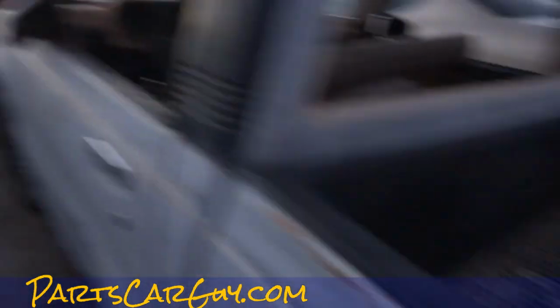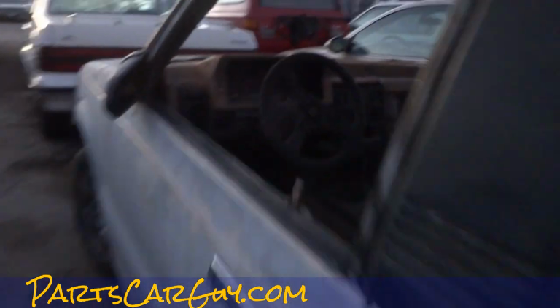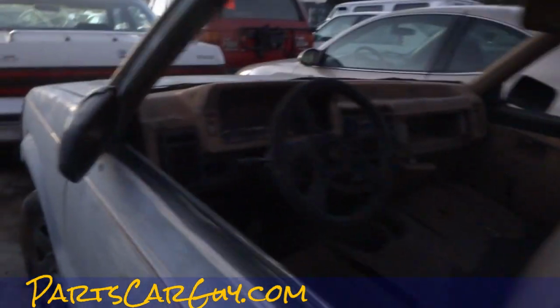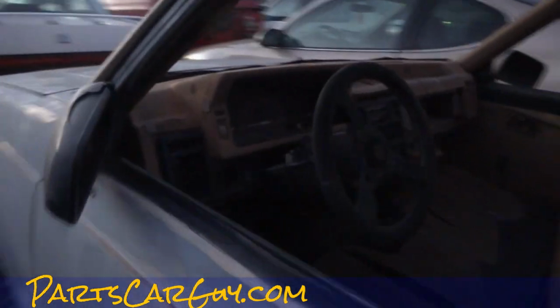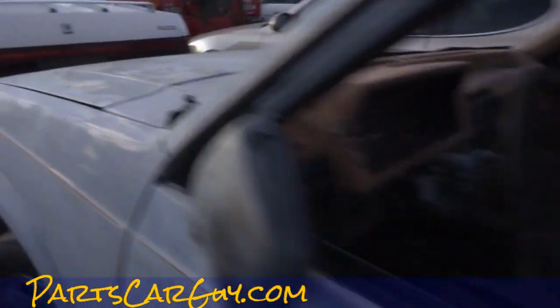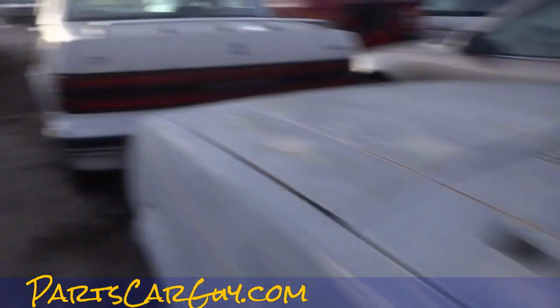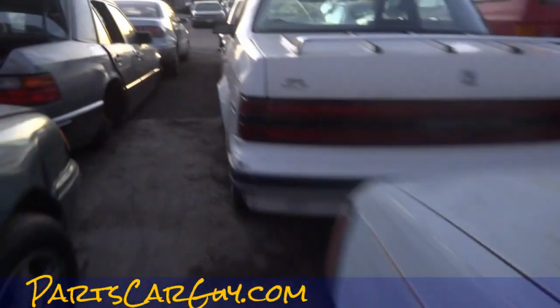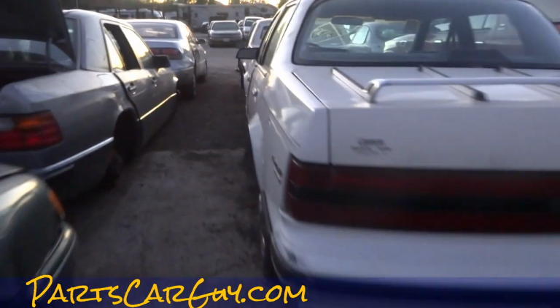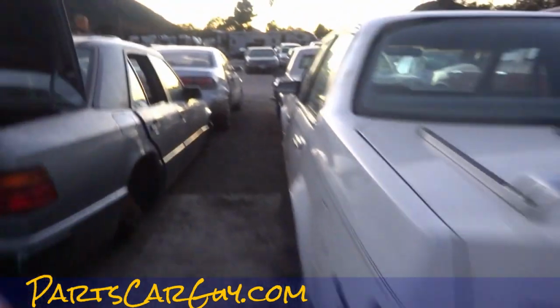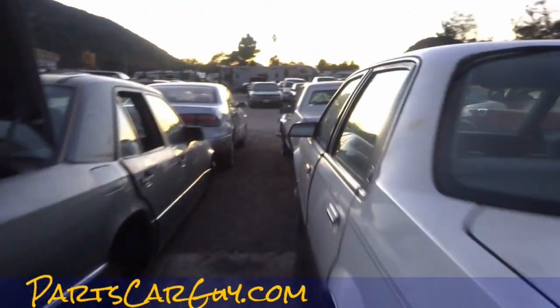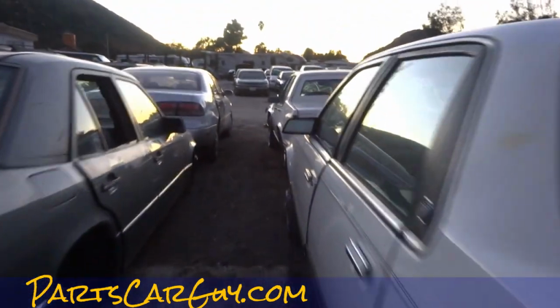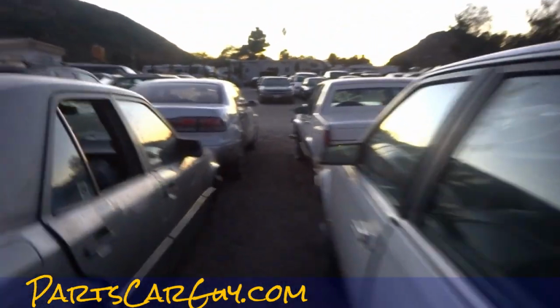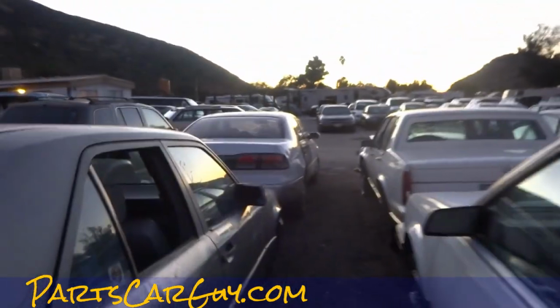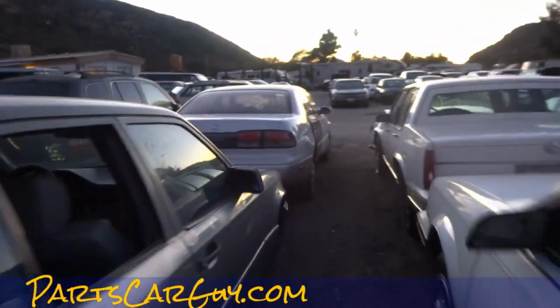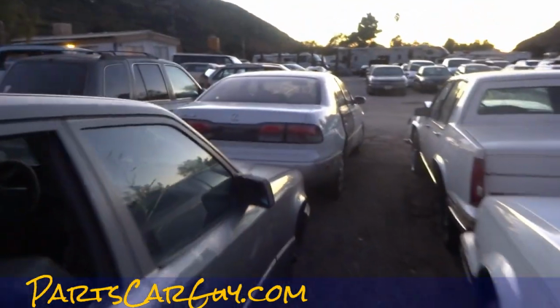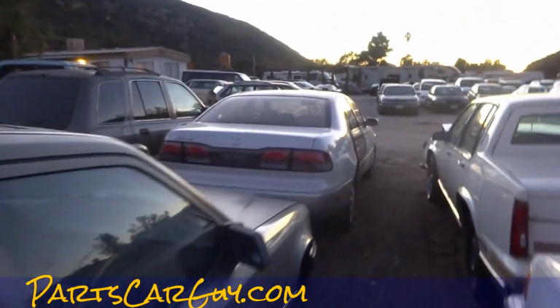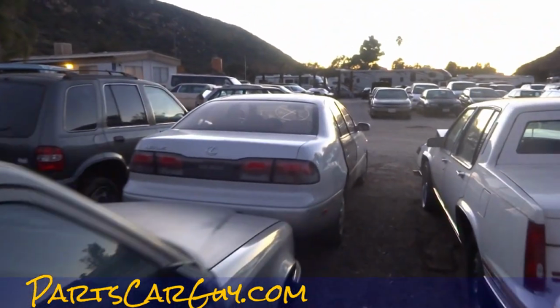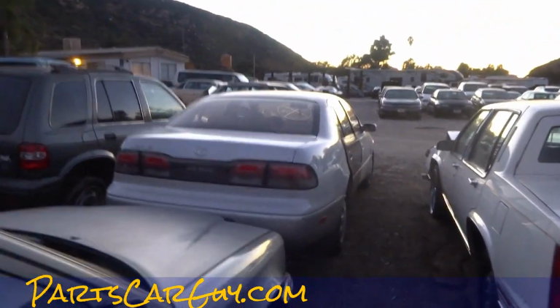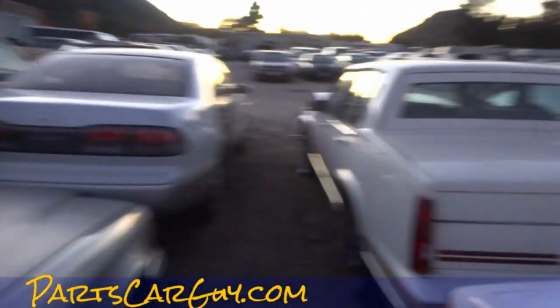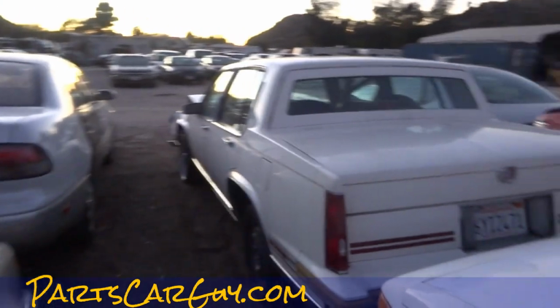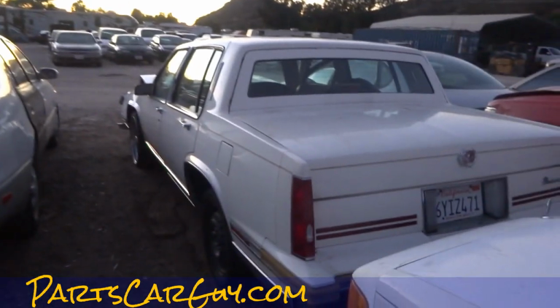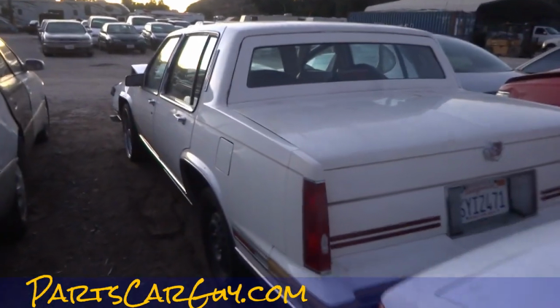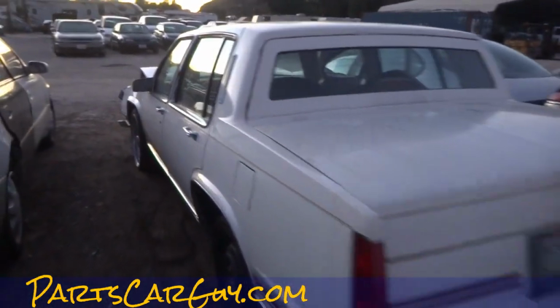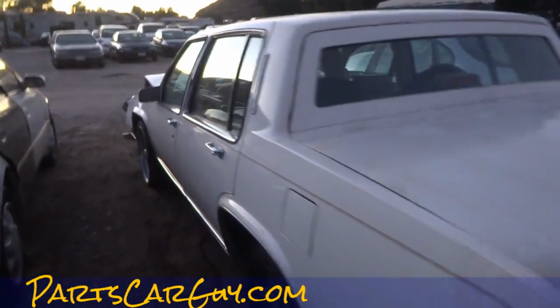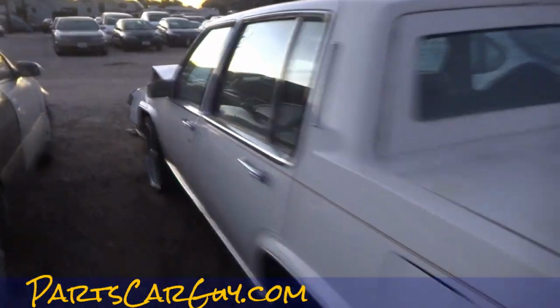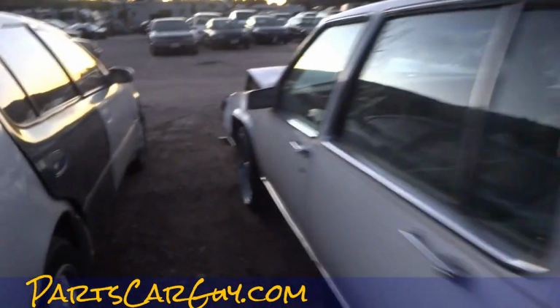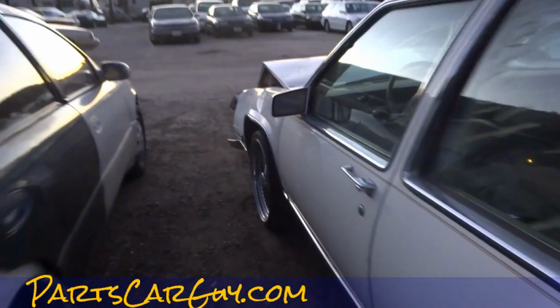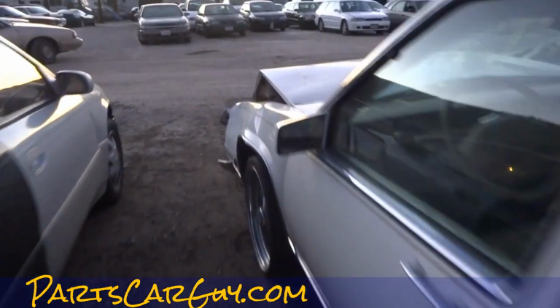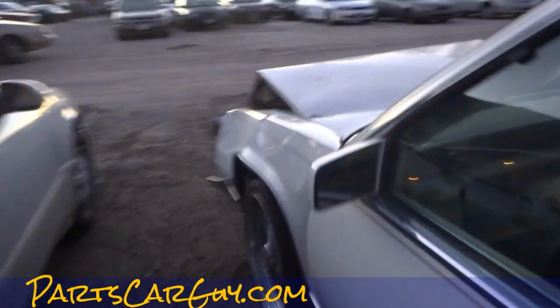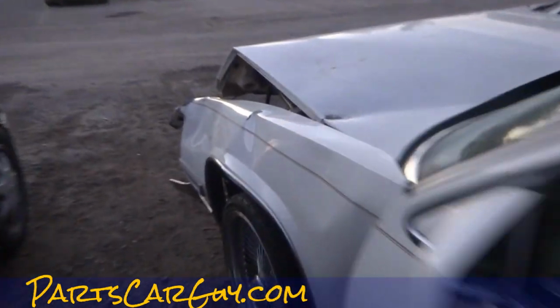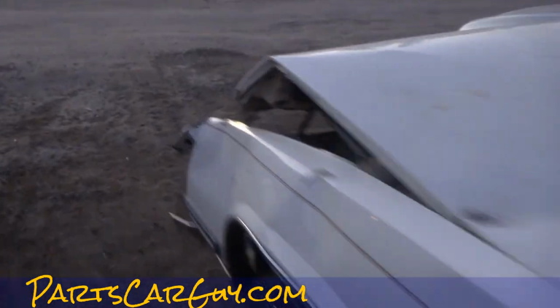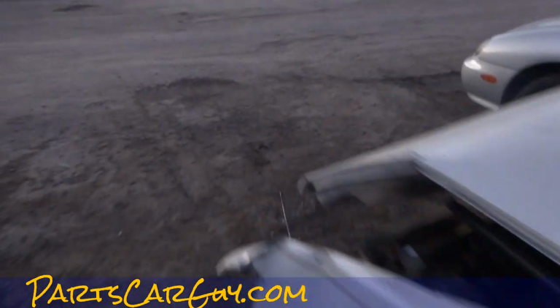Flat tires — that'll do it every time. Well, that's the wrecked Caddy. Little GS over here, 300. I will do another walkaround of this in the light. Just wanted to show you the wrecked Caddy.